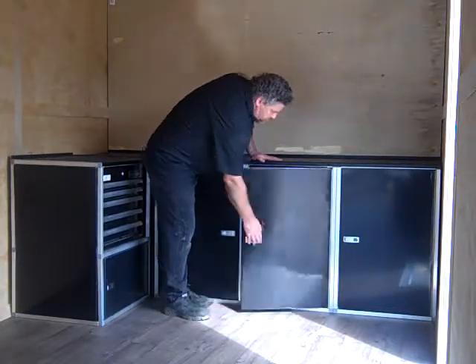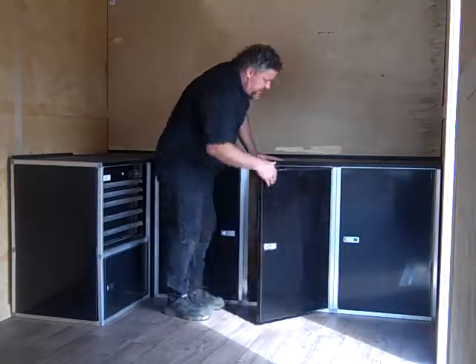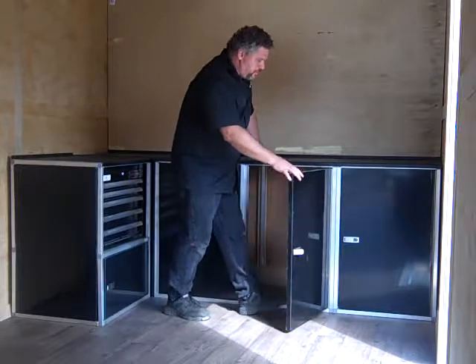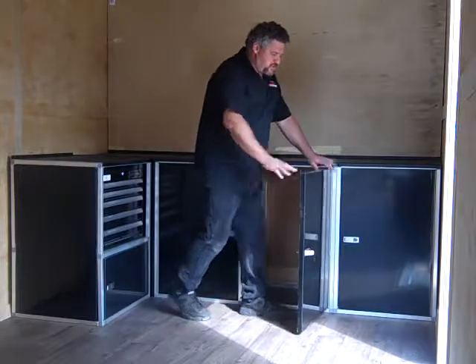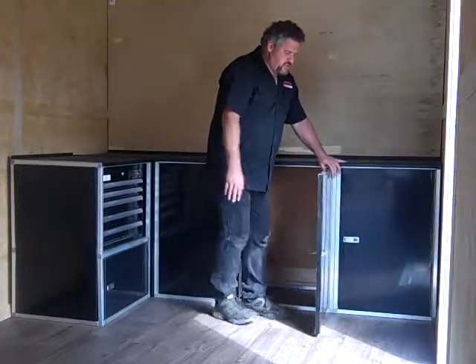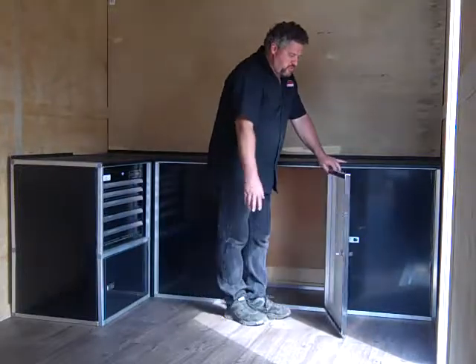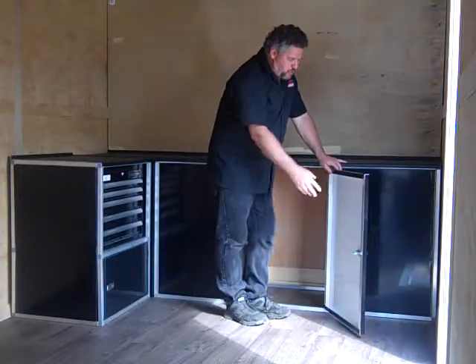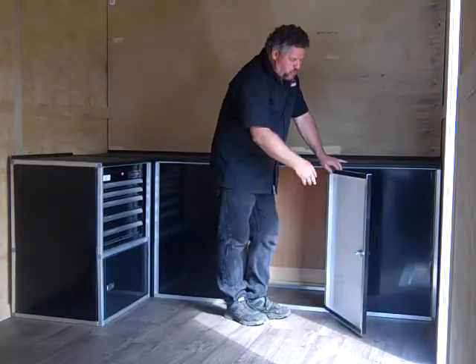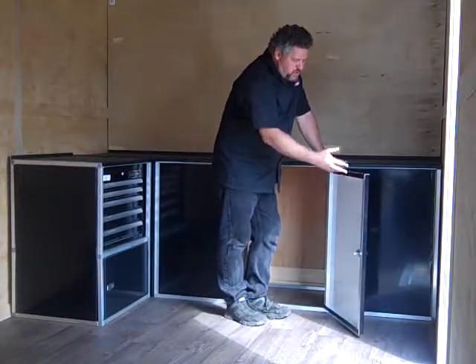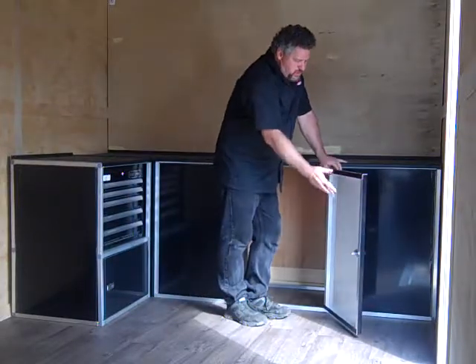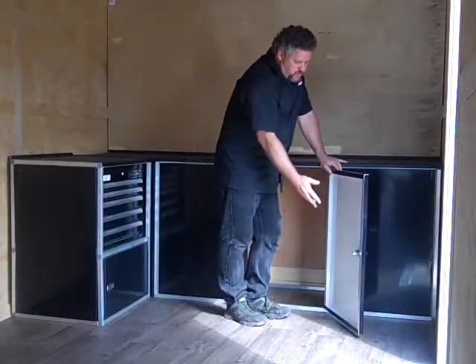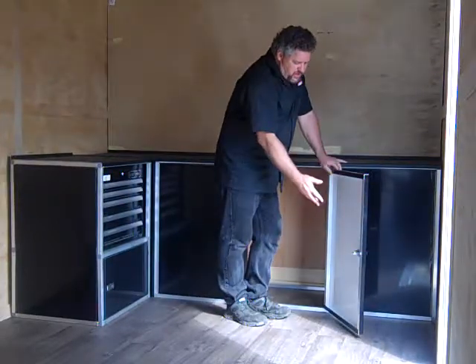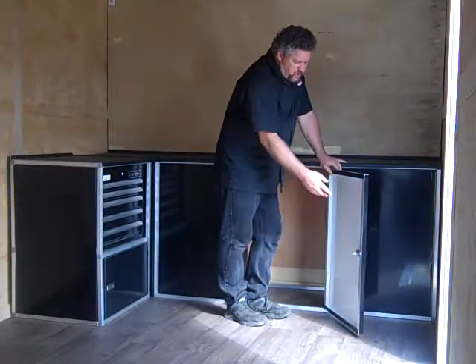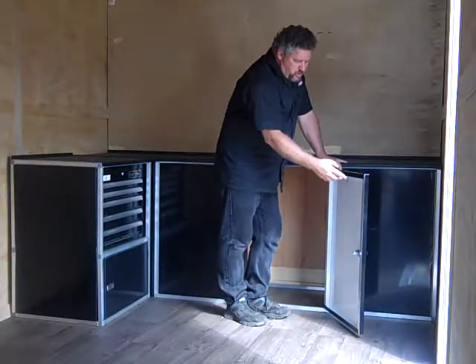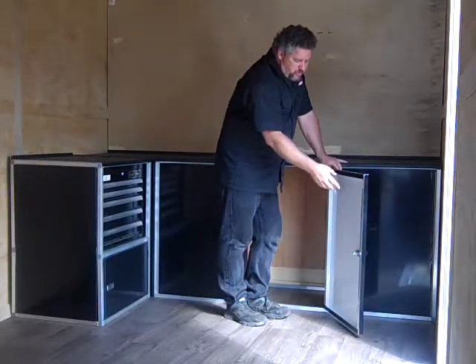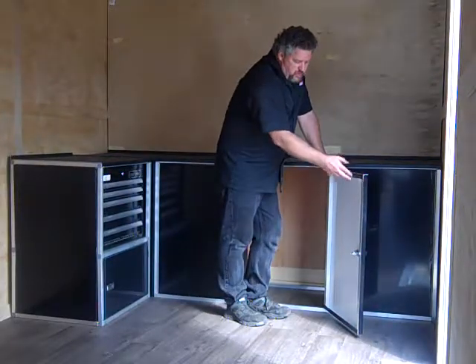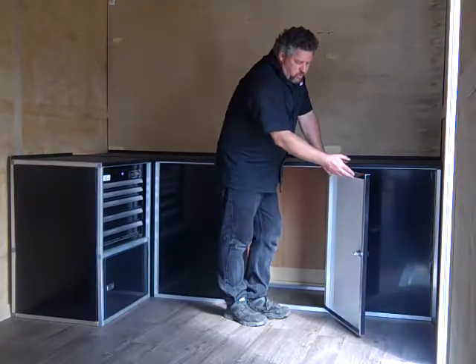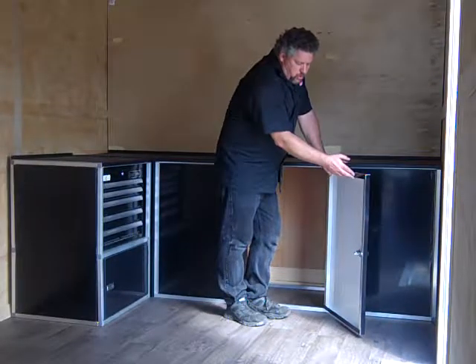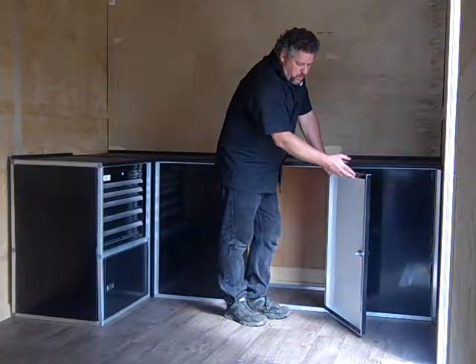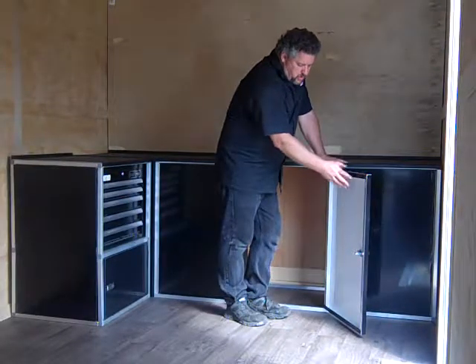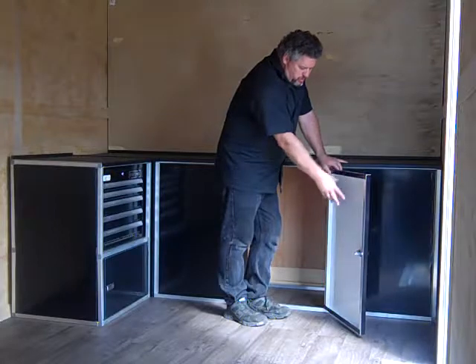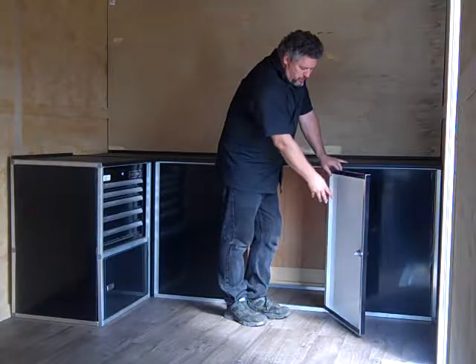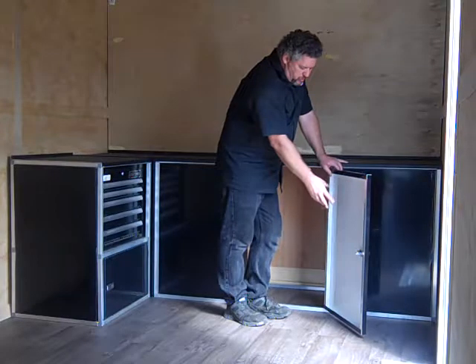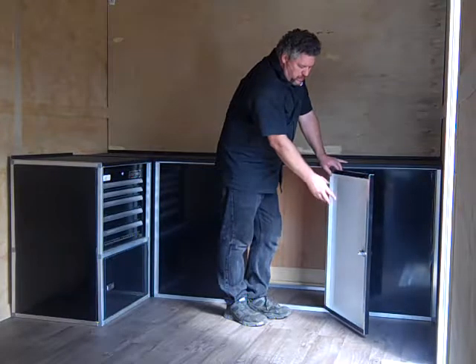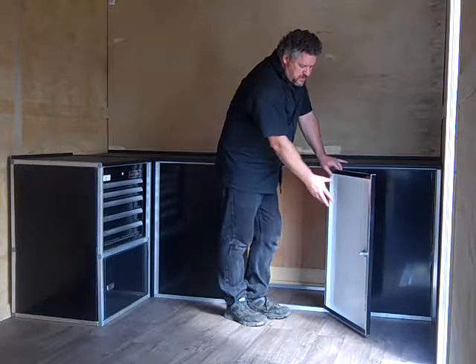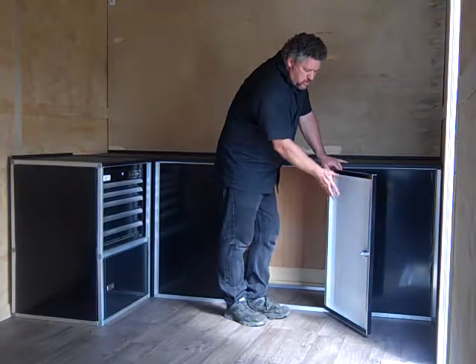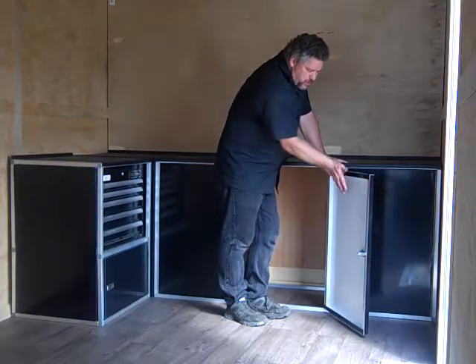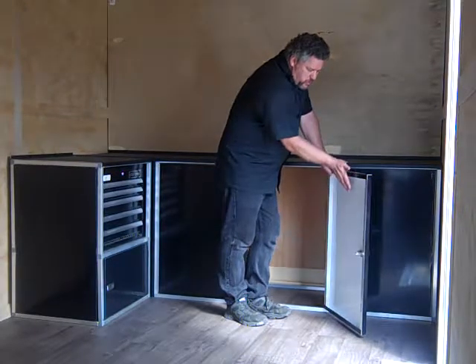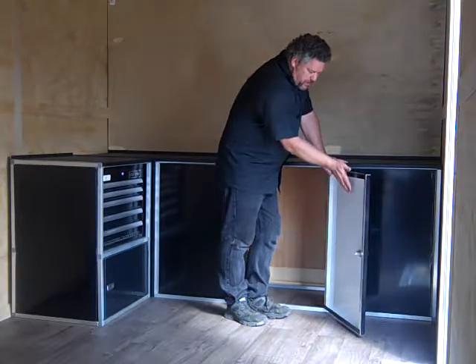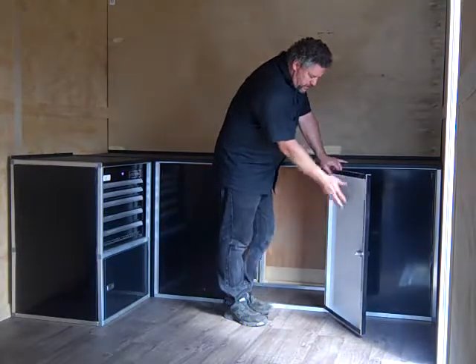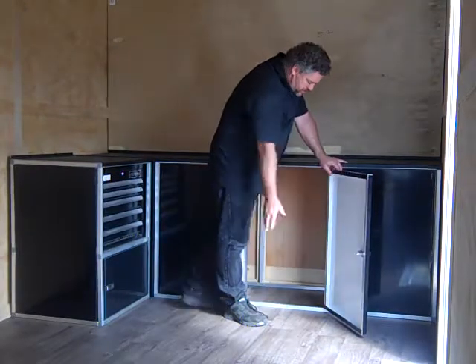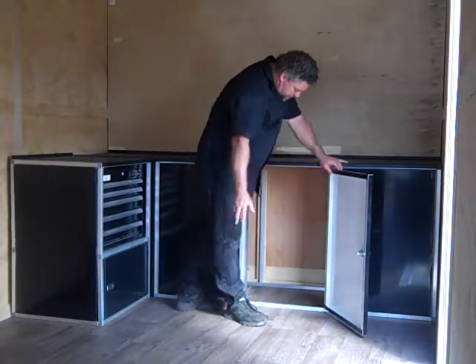There are many different options you can do for doors. You can do a standard no-flex door — it's a two-frame door like this — or you can get it with a panel on the inside.